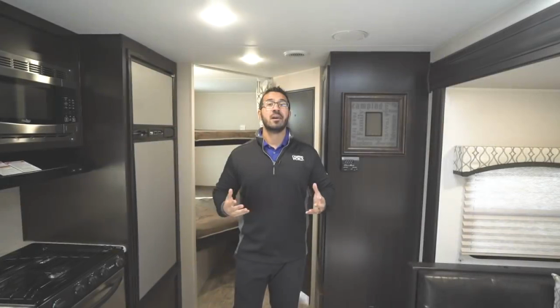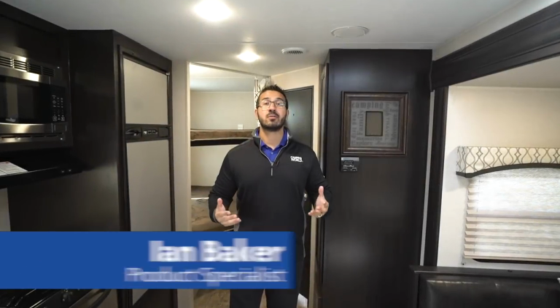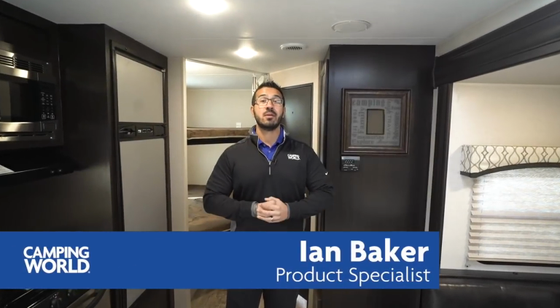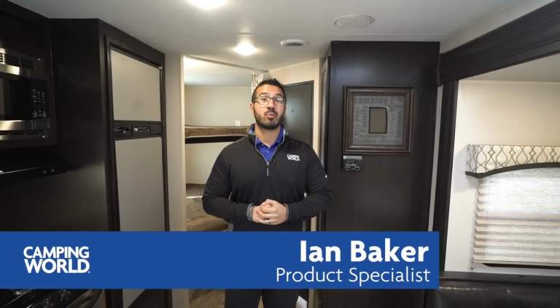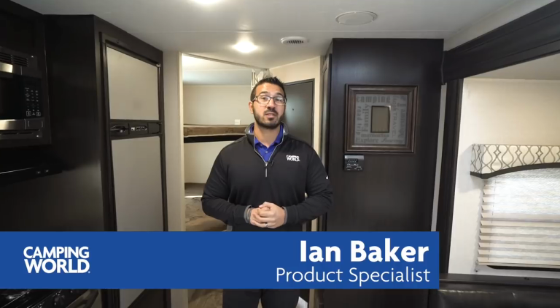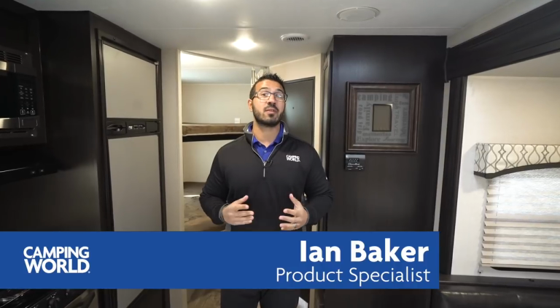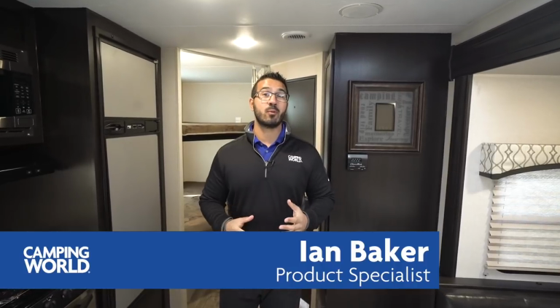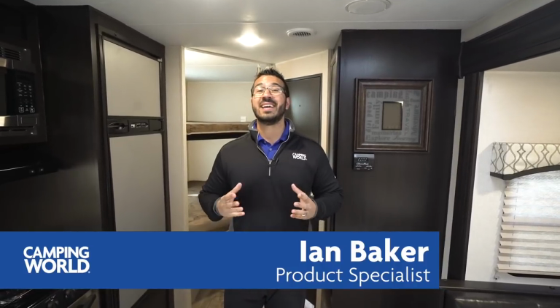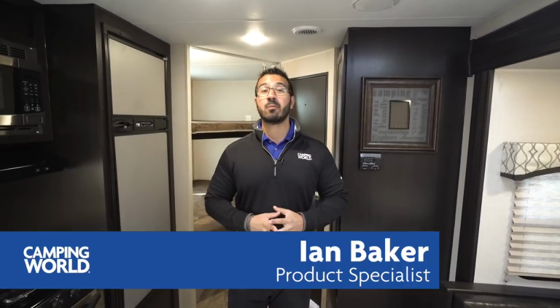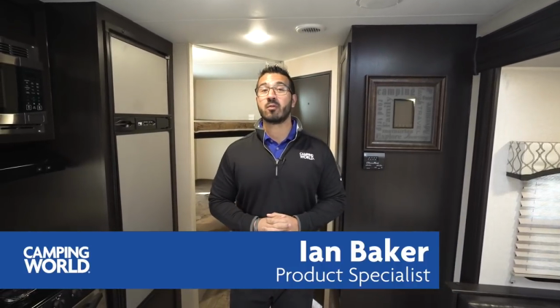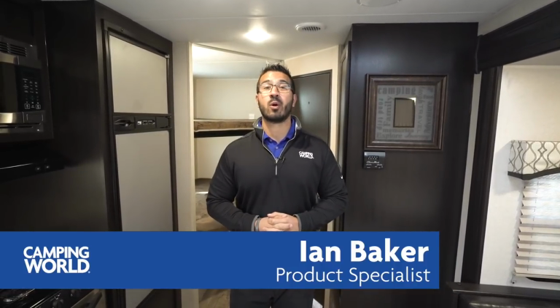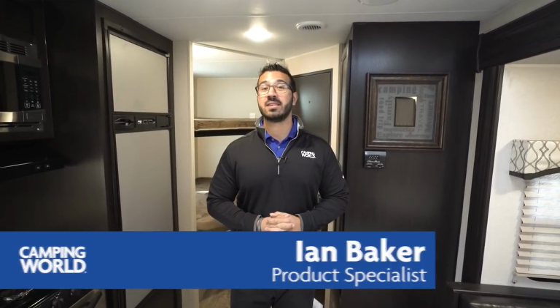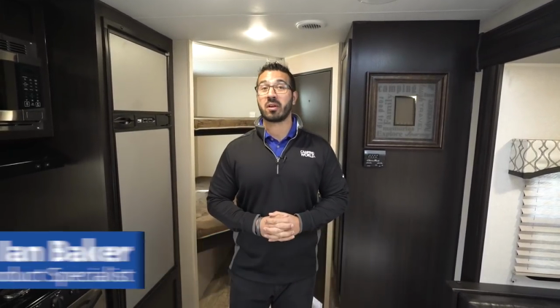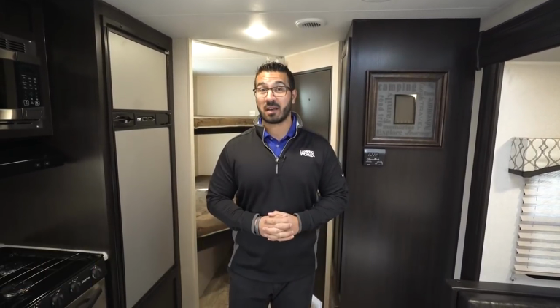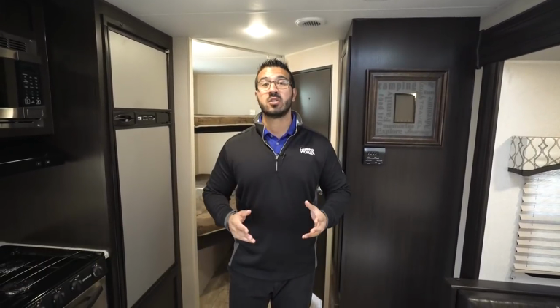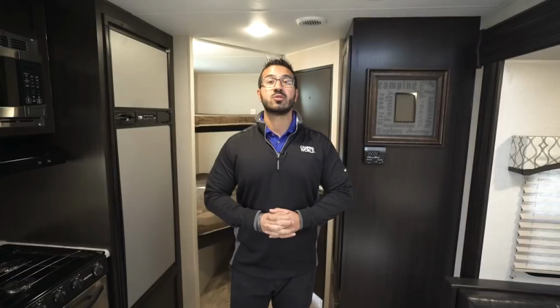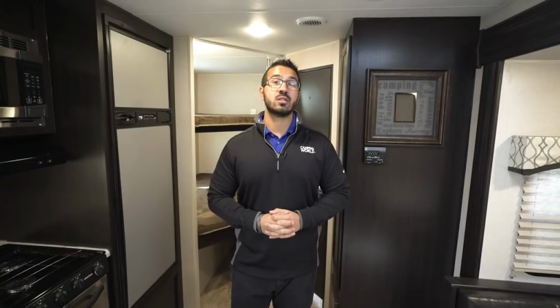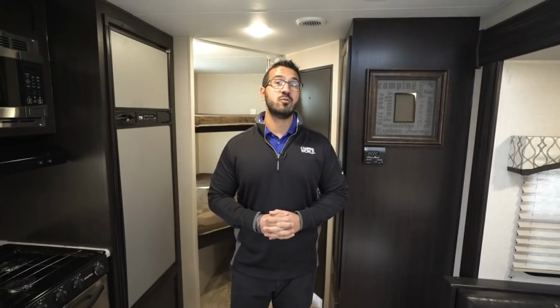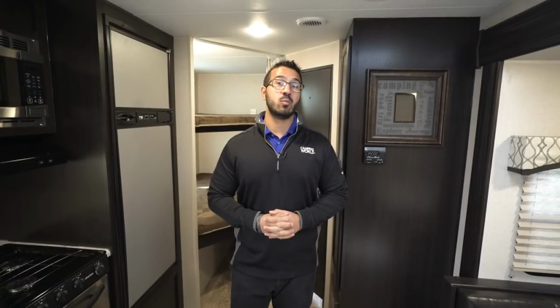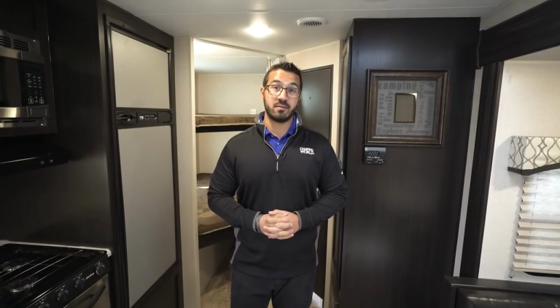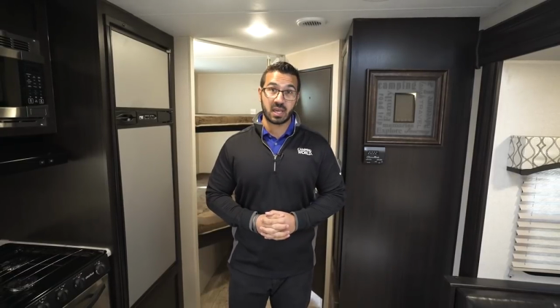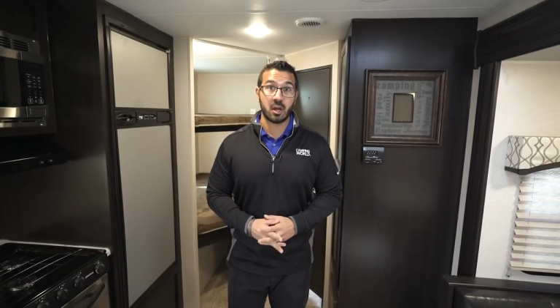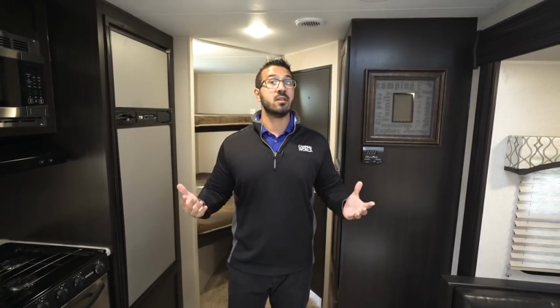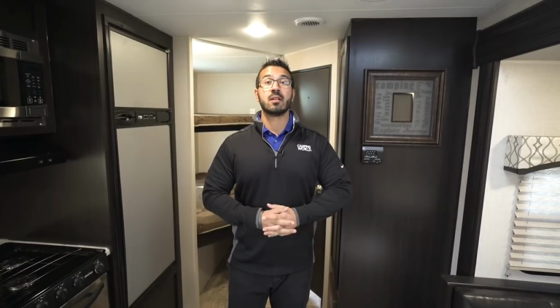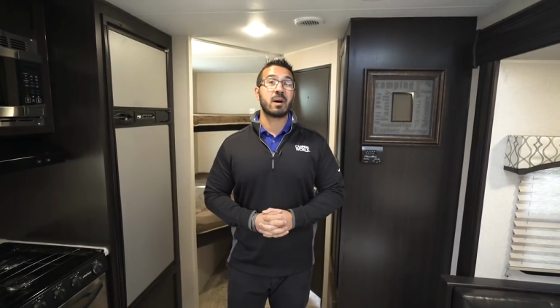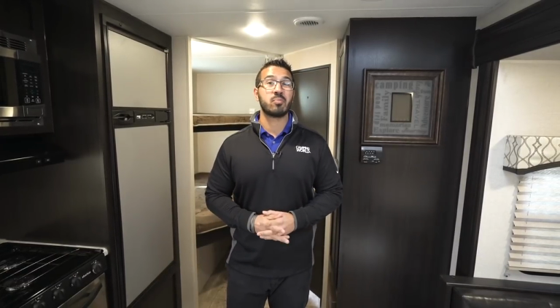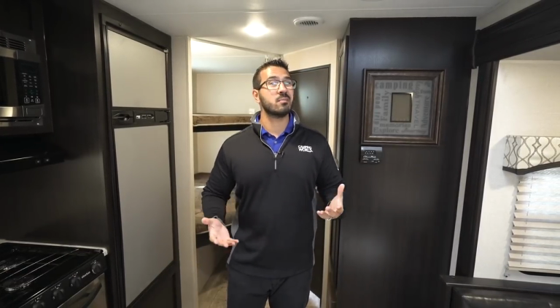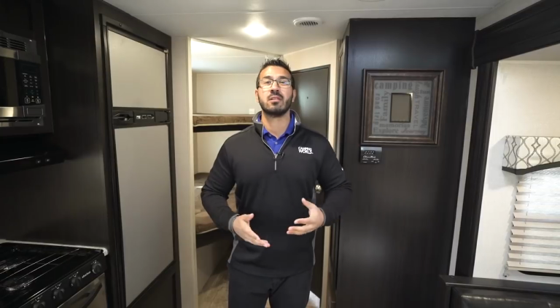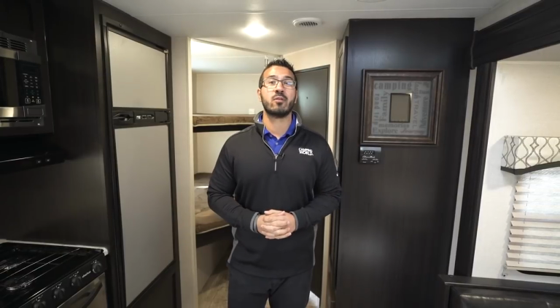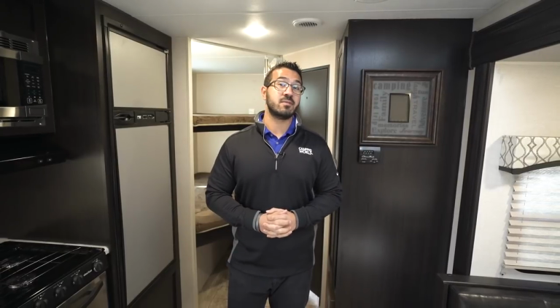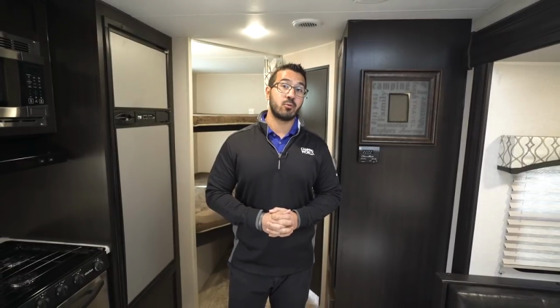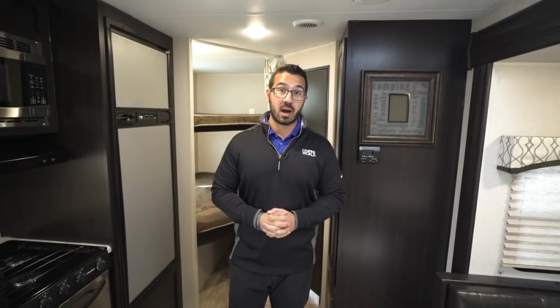Hi folks, I'm Ian Baker, the product specialist with Camping World, and today we're going to go over the 2018.5 Sporttrek 251 VBH. This is a nice little bunk model floor plan that comes in at a little over 5,500 pounds.